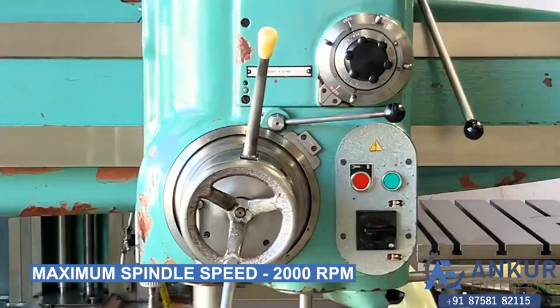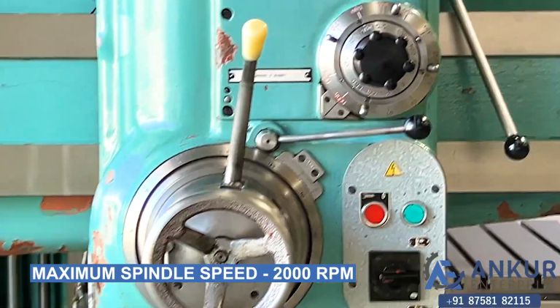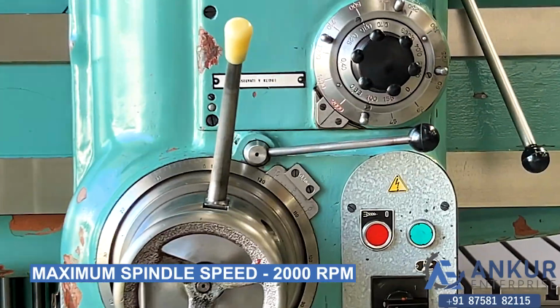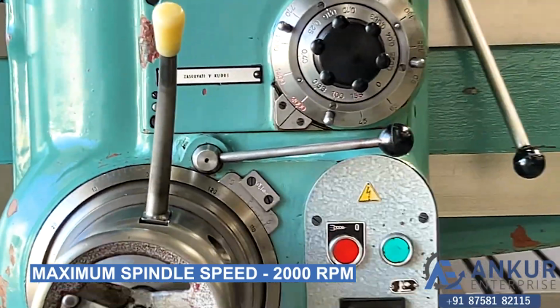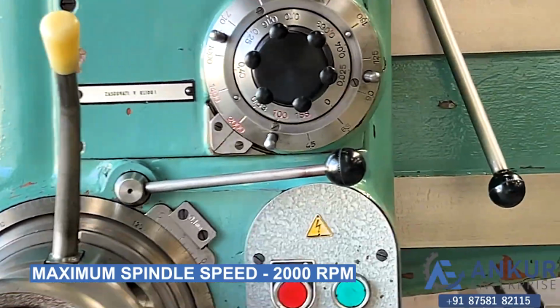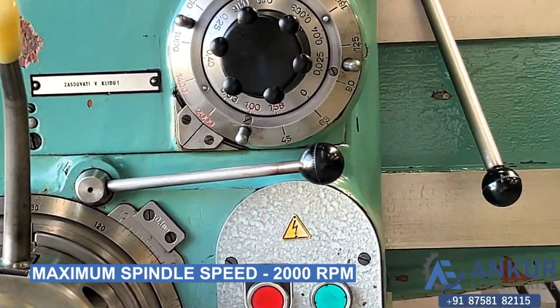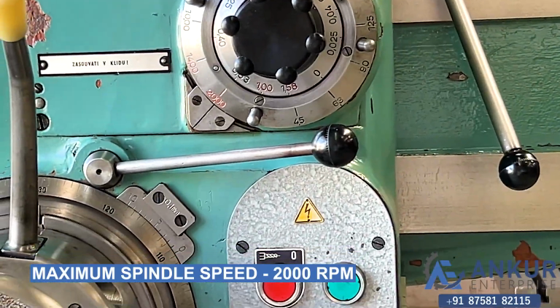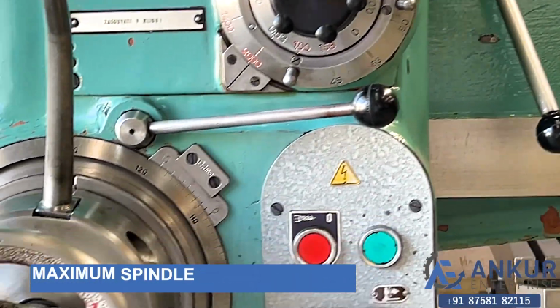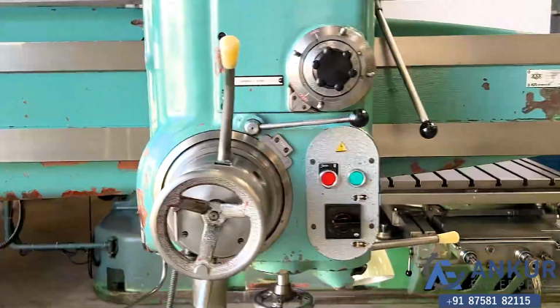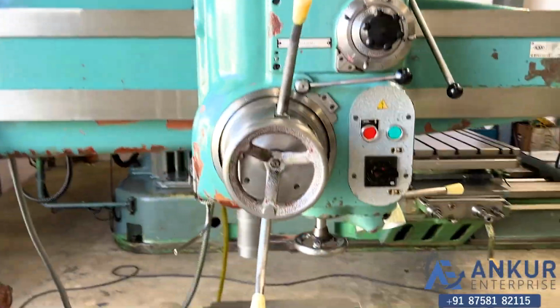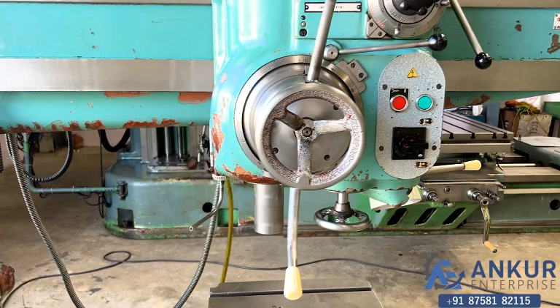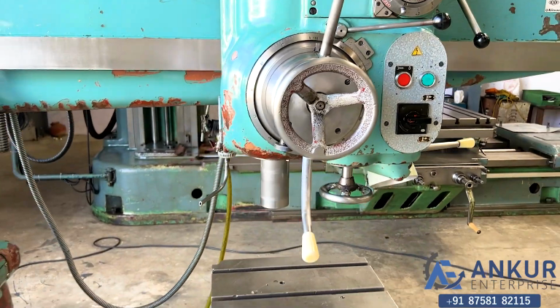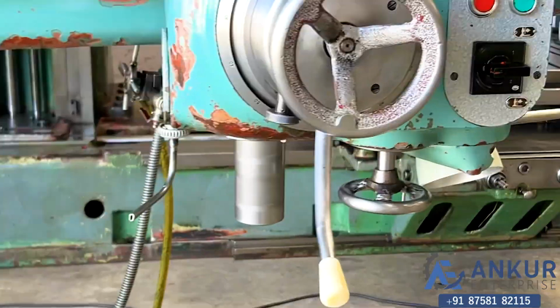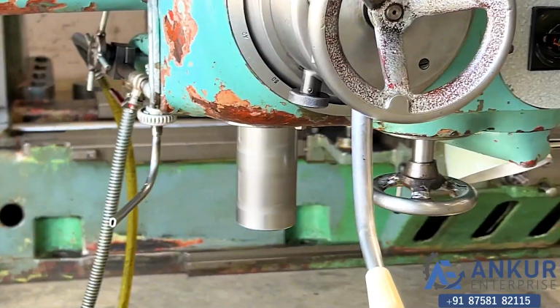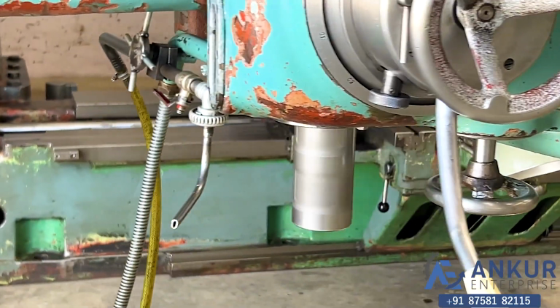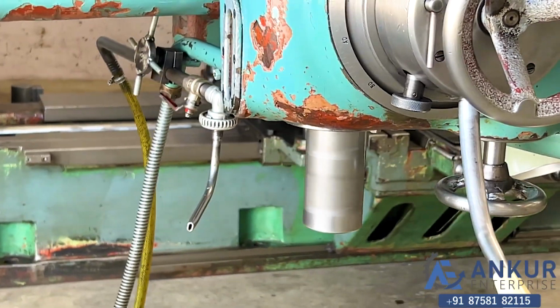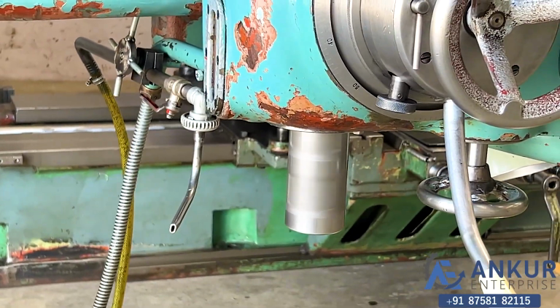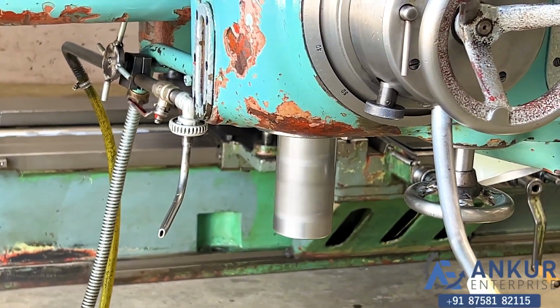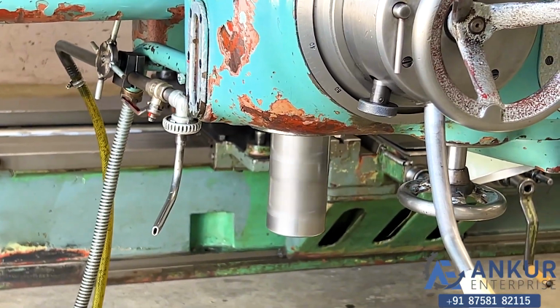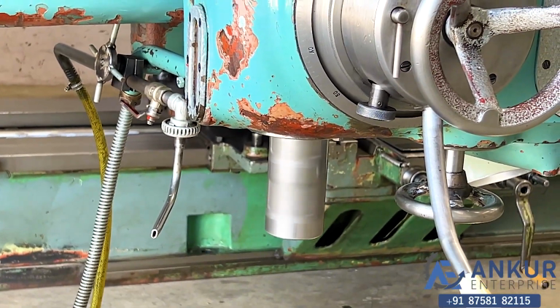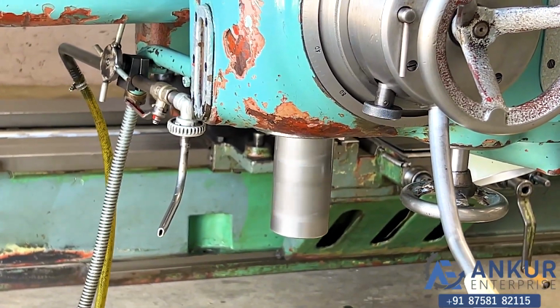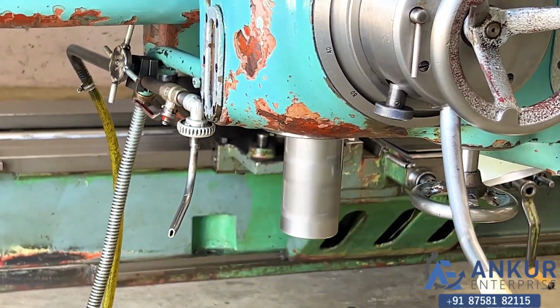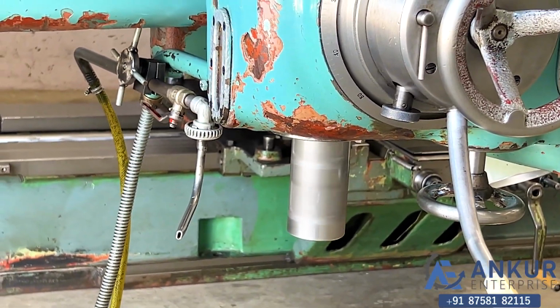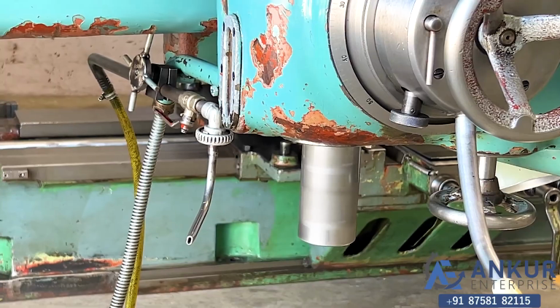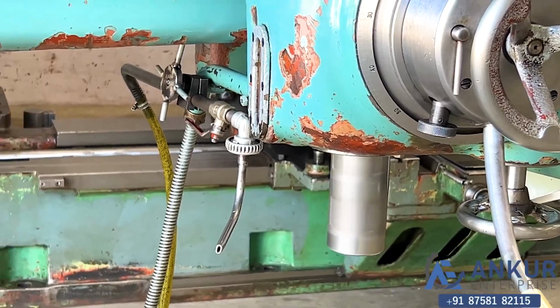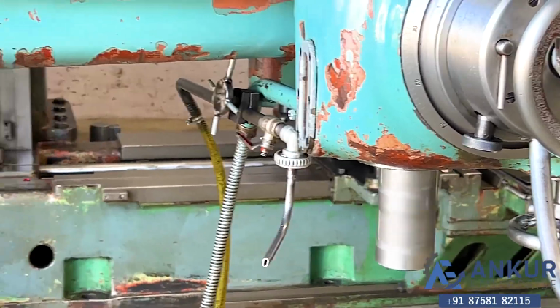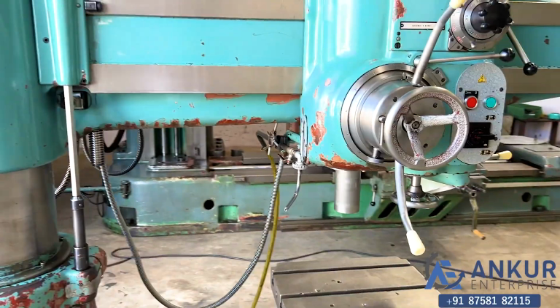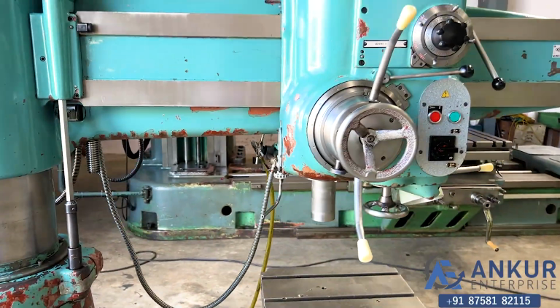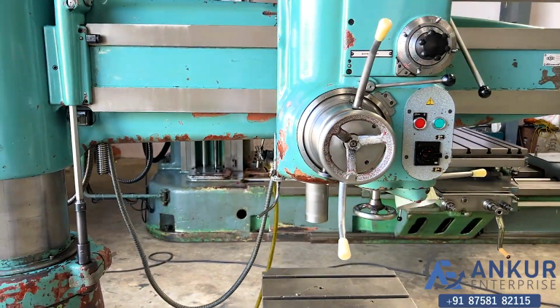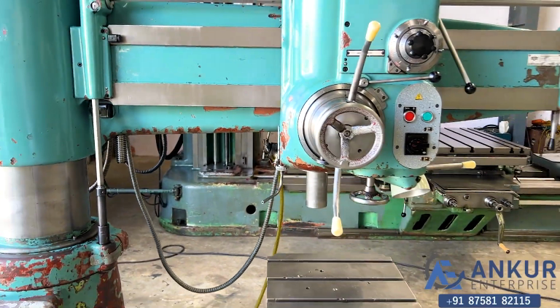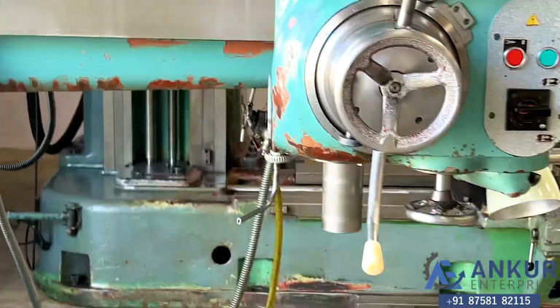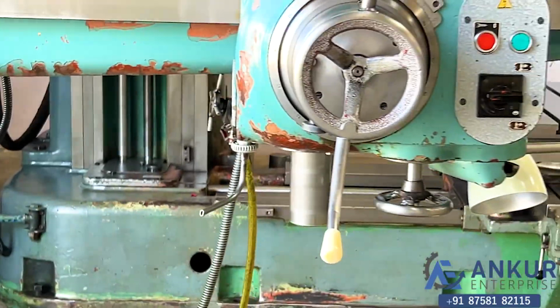As you can hear, there is no extra noise from the spindle, even at its high rpm. The spindle is in very good condition.